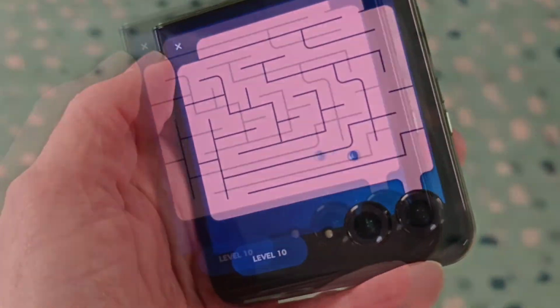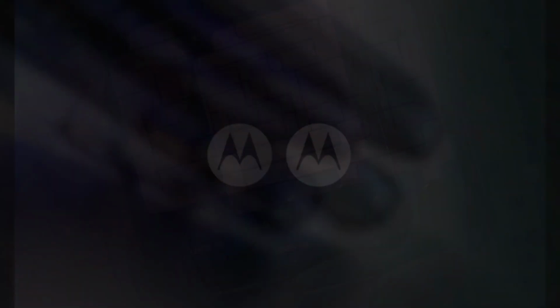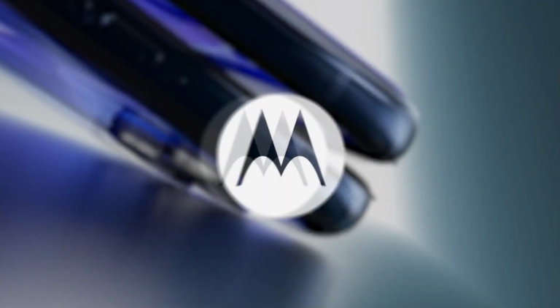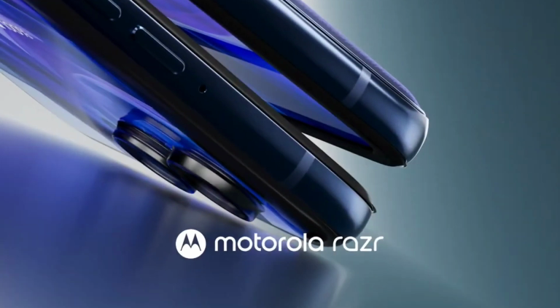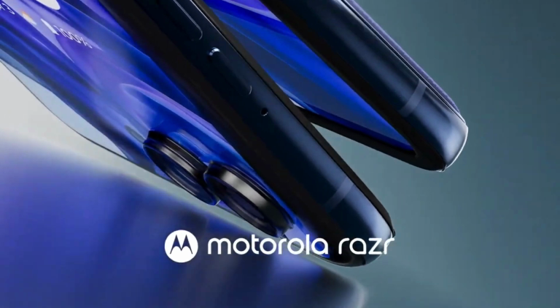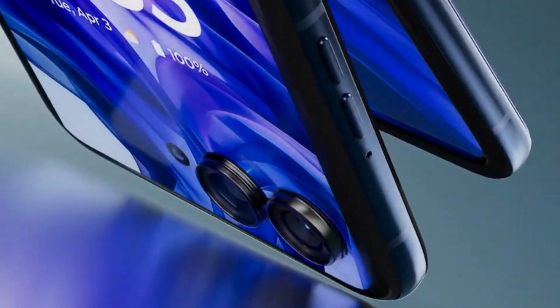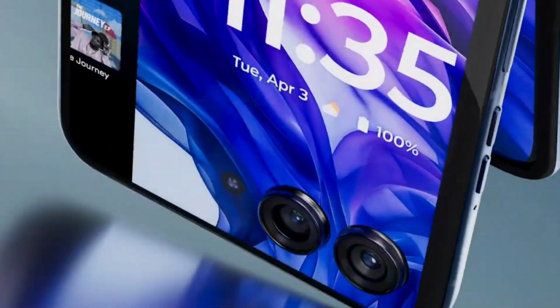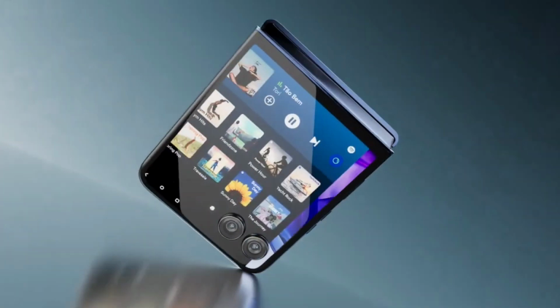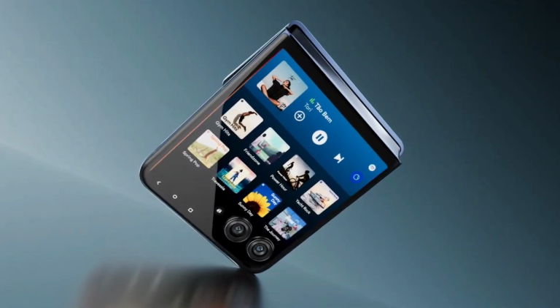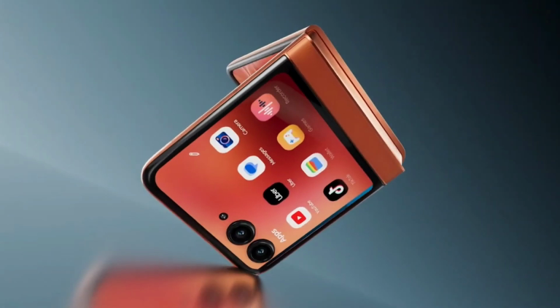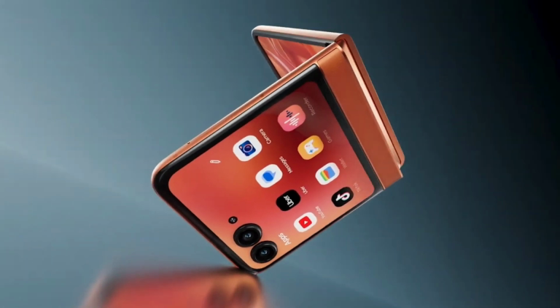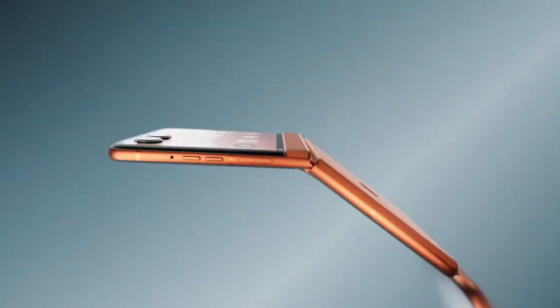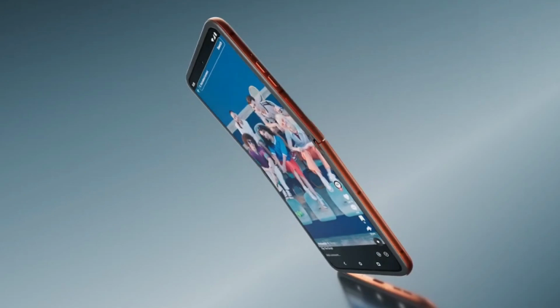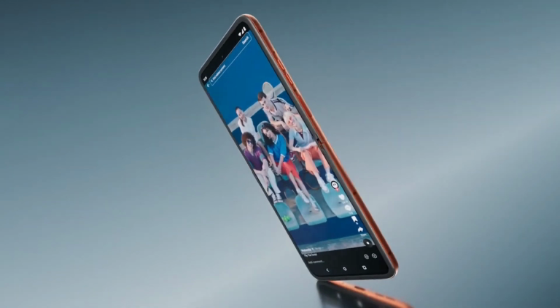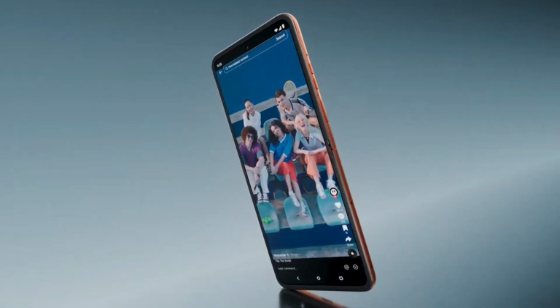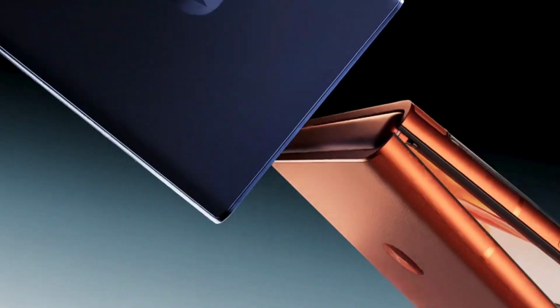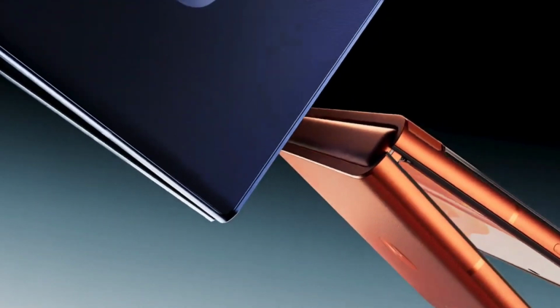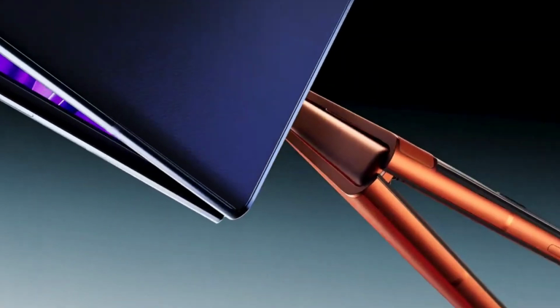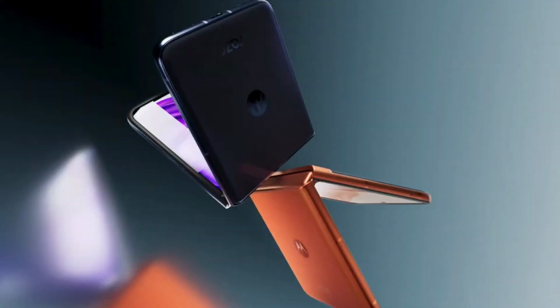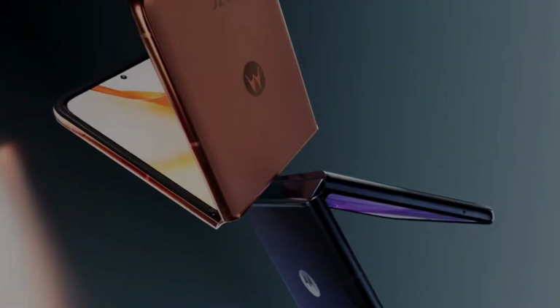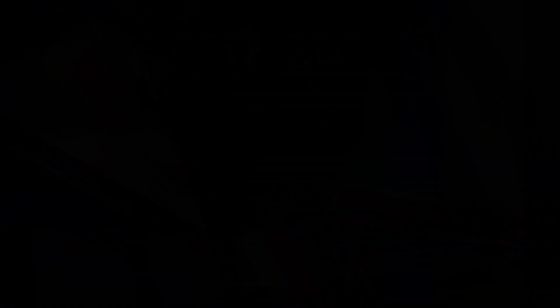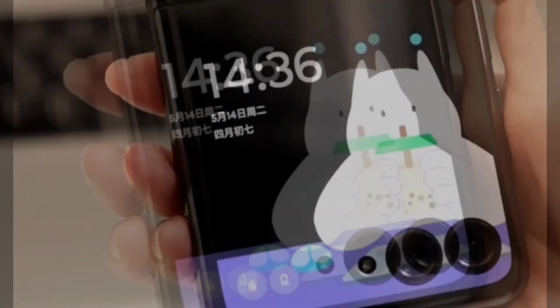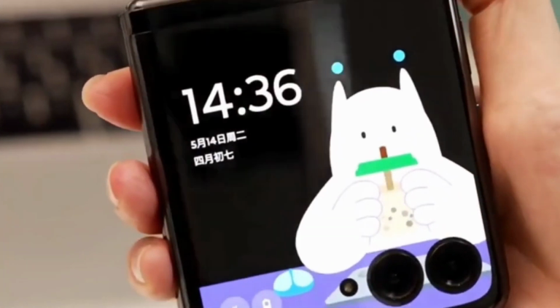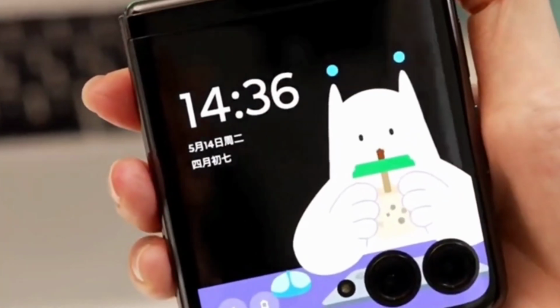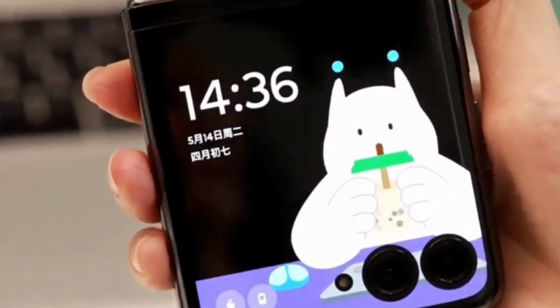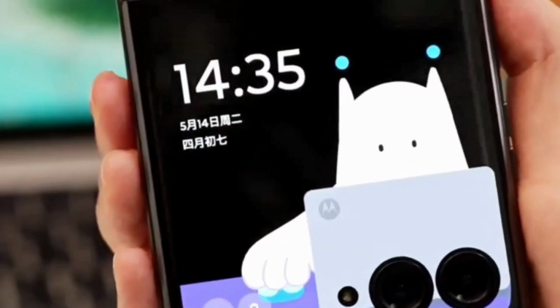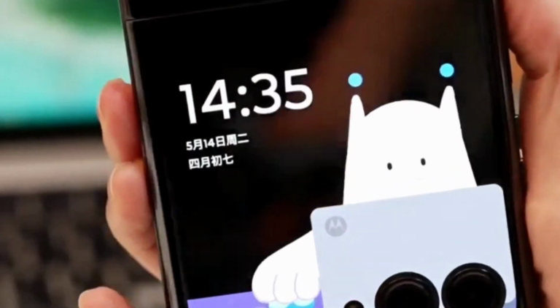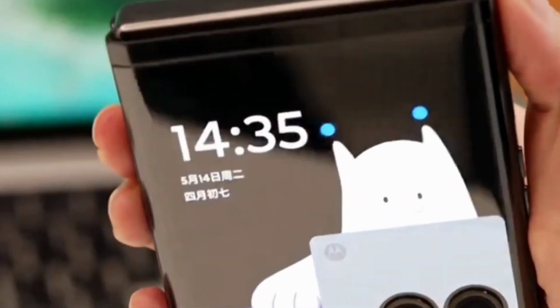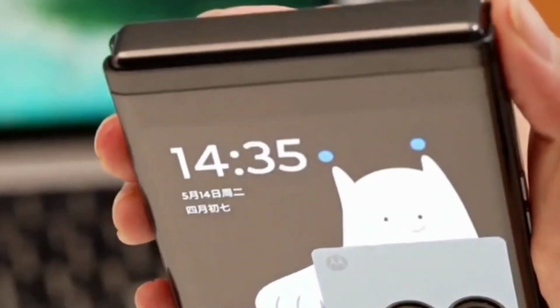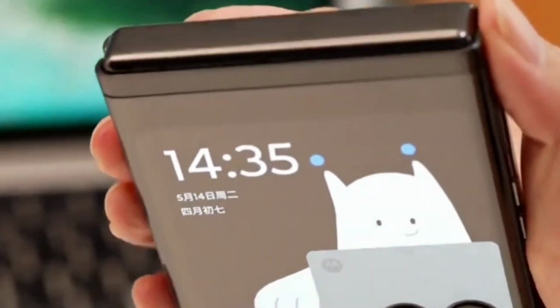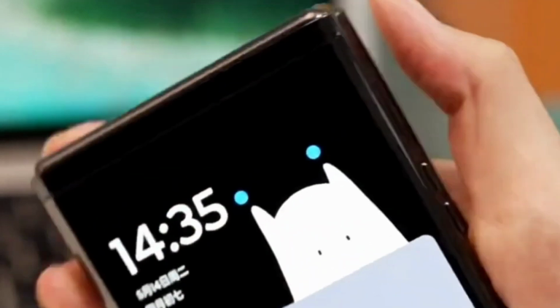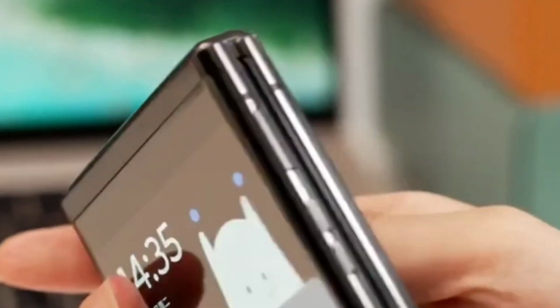The Motorola Razr 50 Ultra has an IPX8-rated build. Motorola has equipped it with a 4000 mAh battery that supports 45-watt fast charging, 15-watt wireless charging, and 5-watt reverse charging. The company ships the phone along with a 68-watt charger in the box.